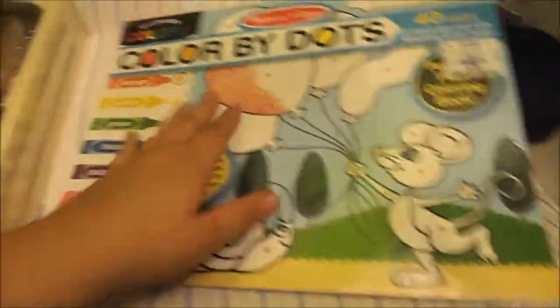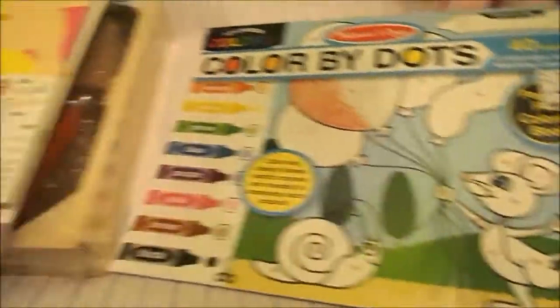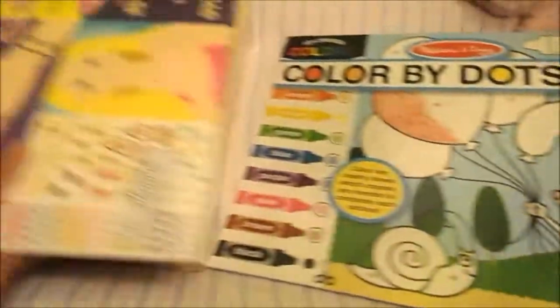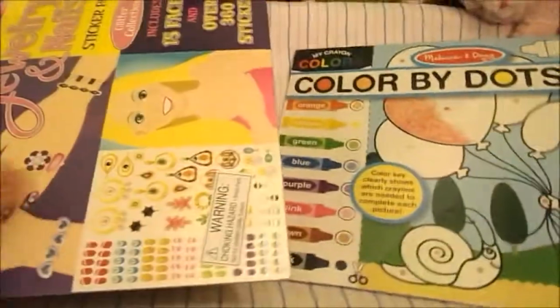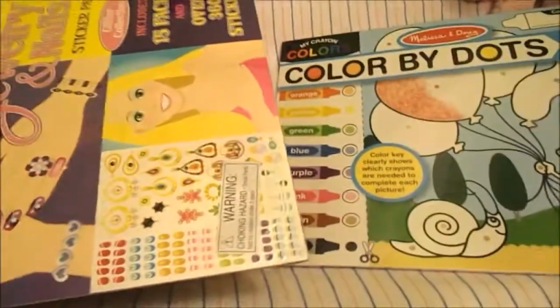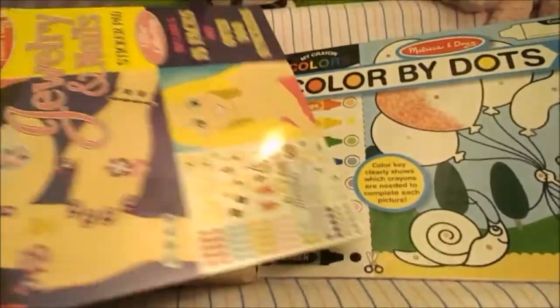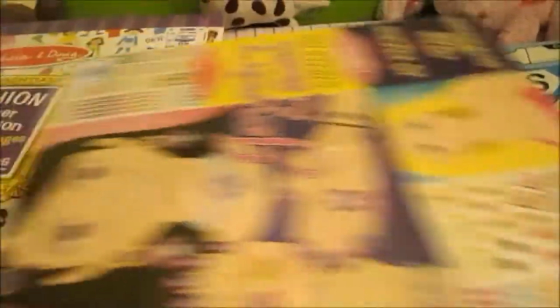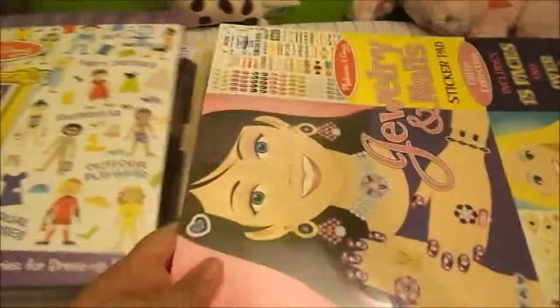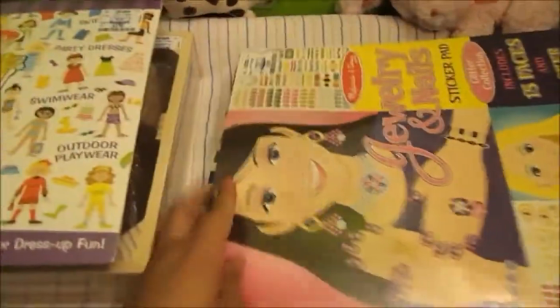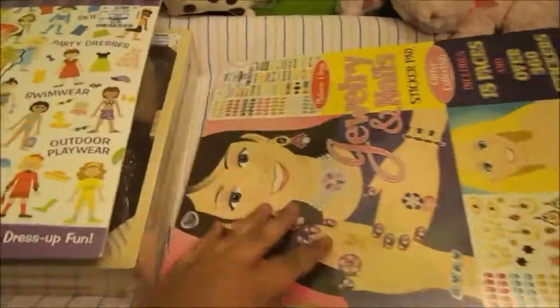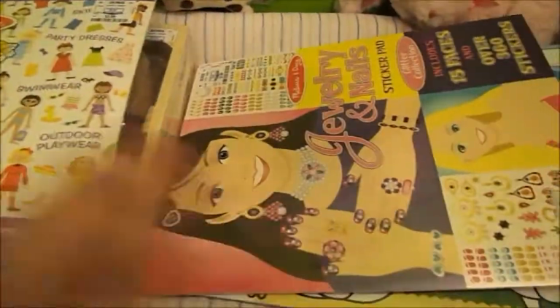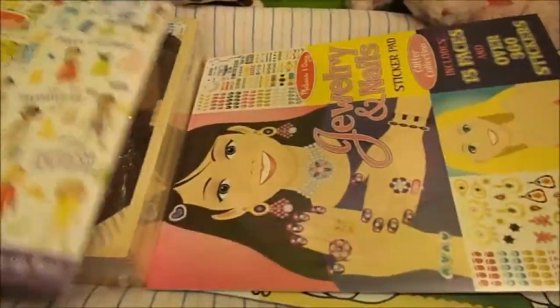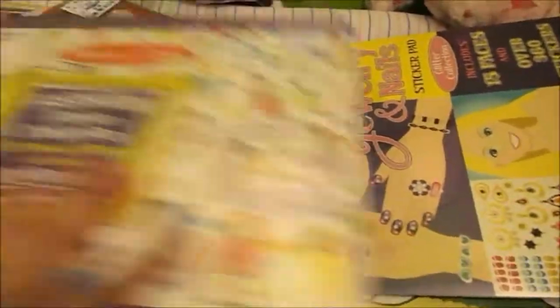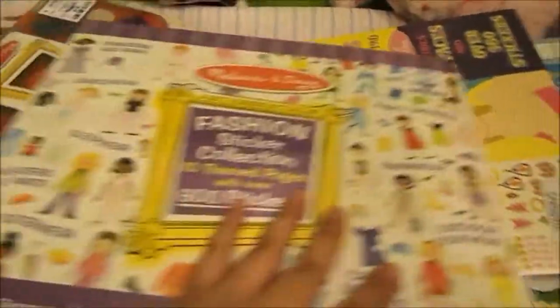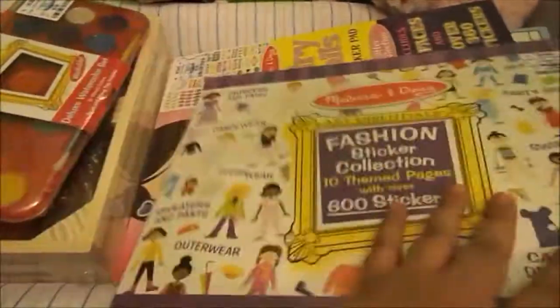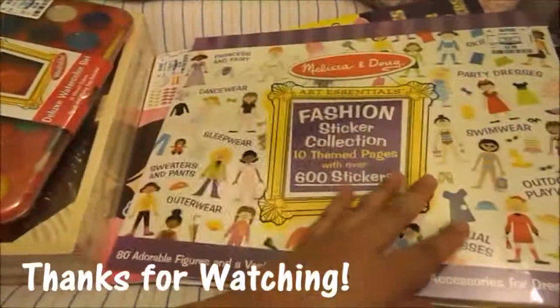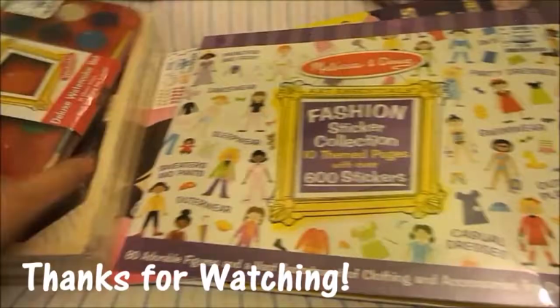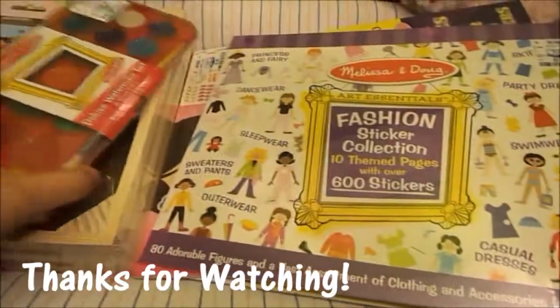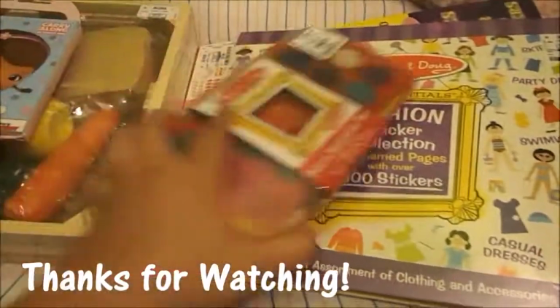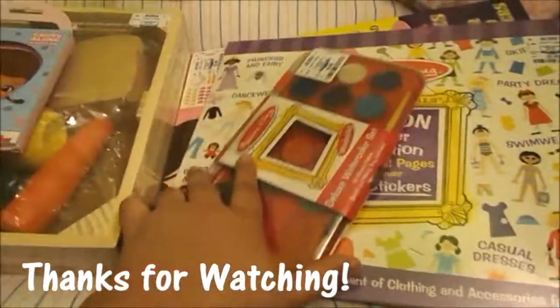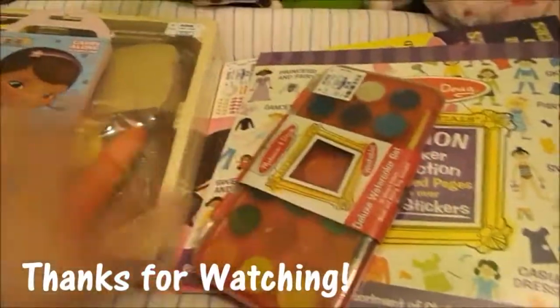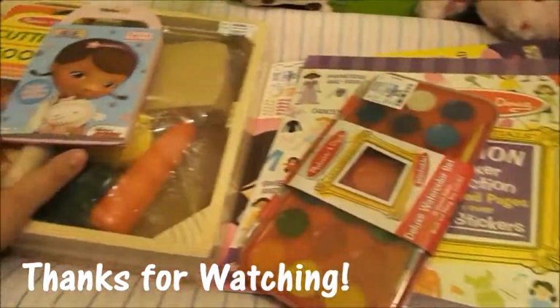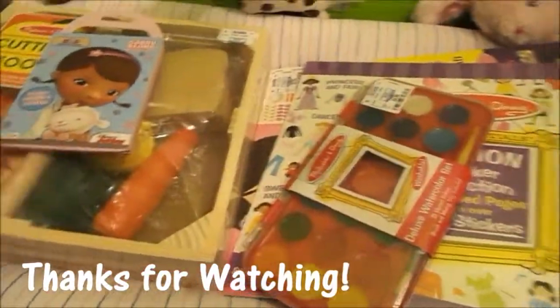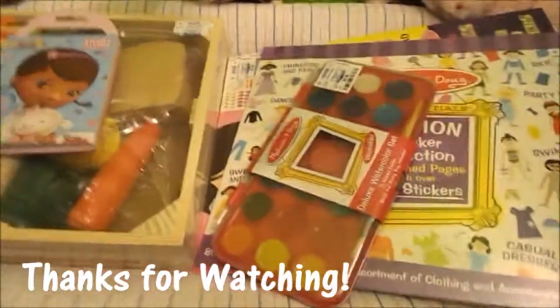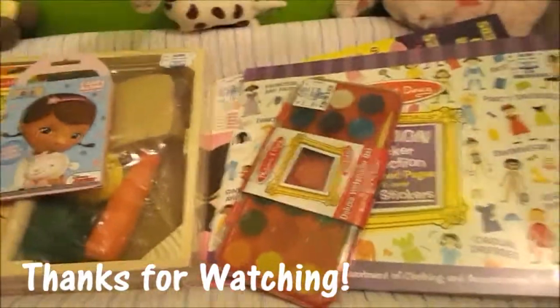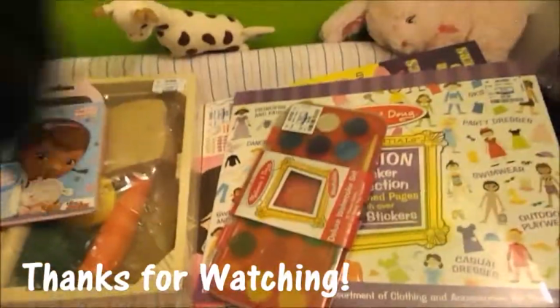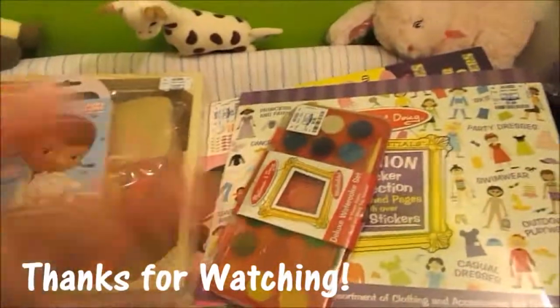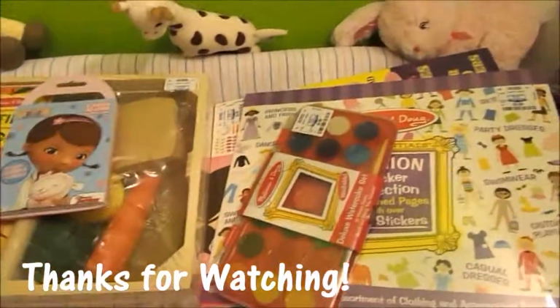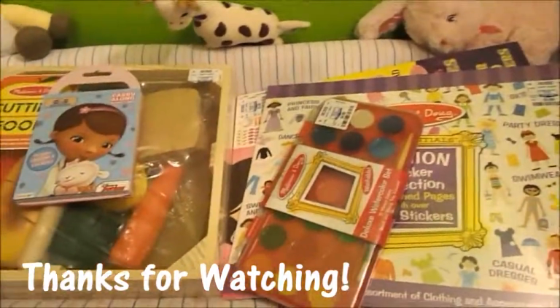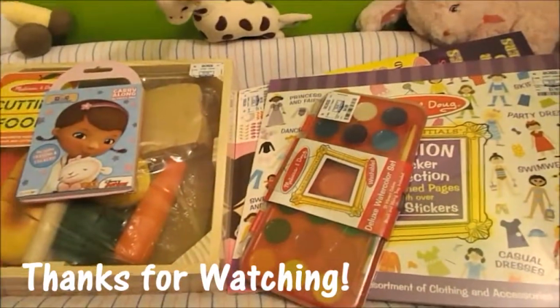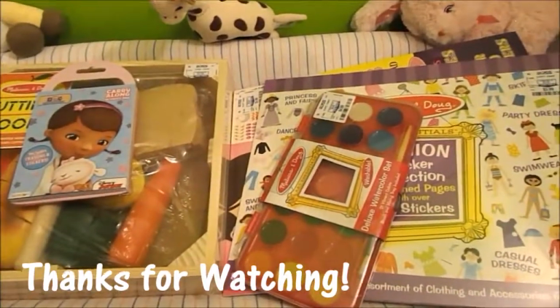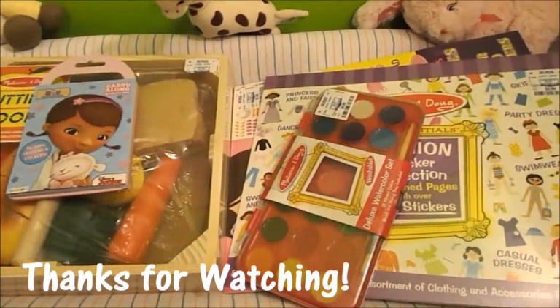Okay, so I just wanted to show you guys real quick what she got her before I start opening them and playing with Abby. This is what my sister got for Abby. Thank you guys for watching.